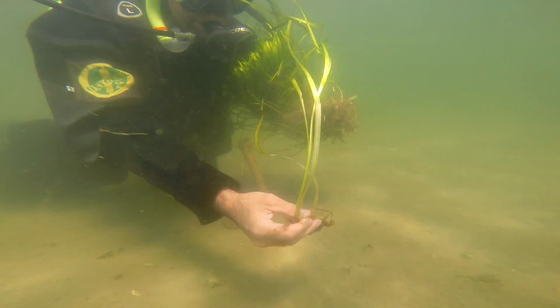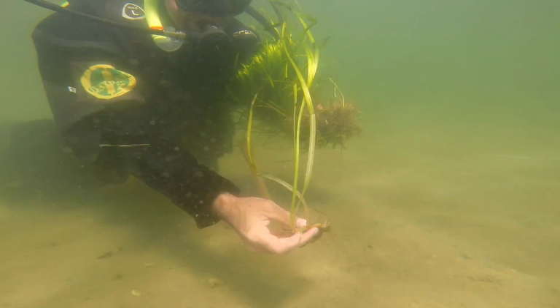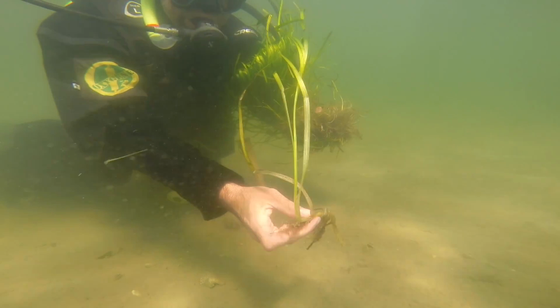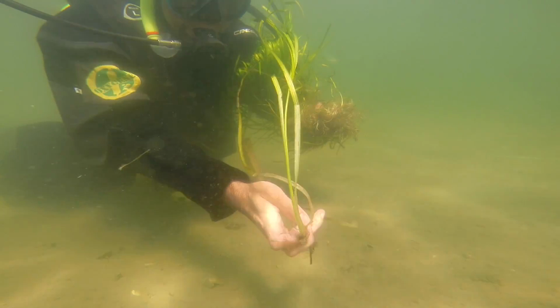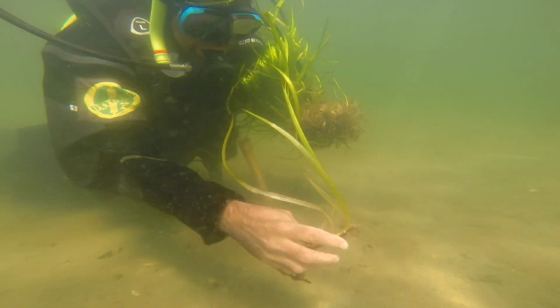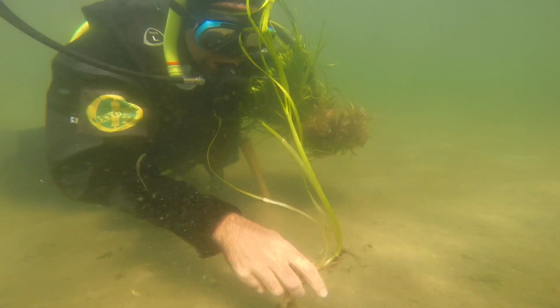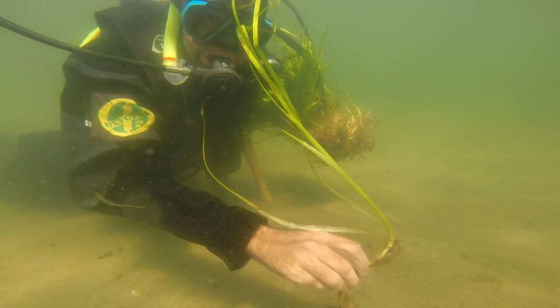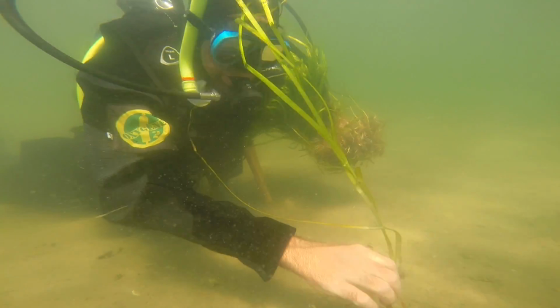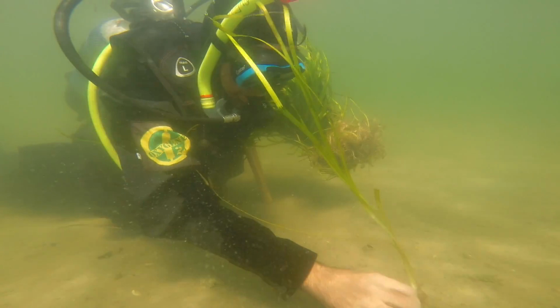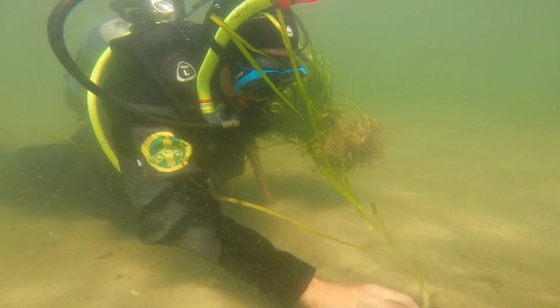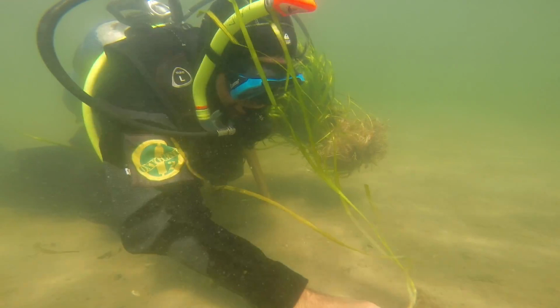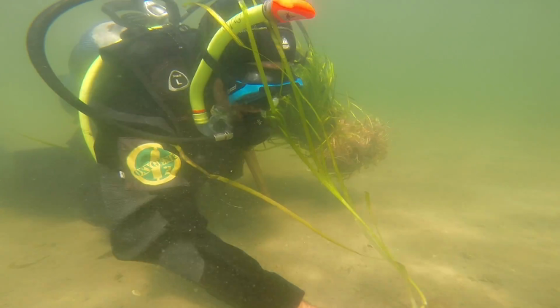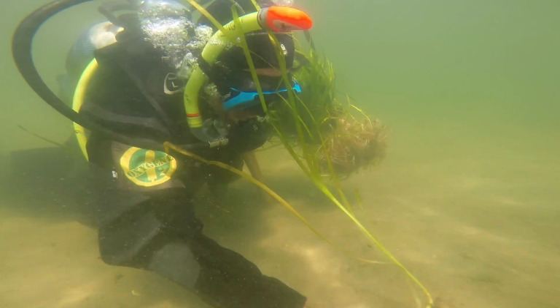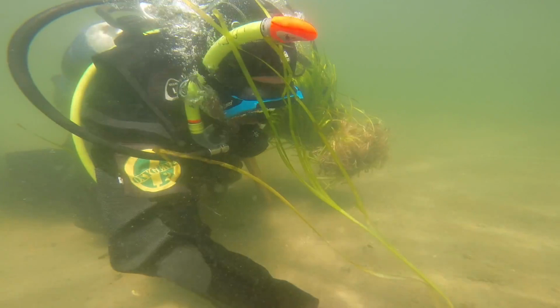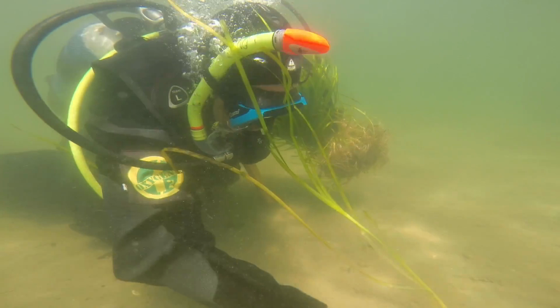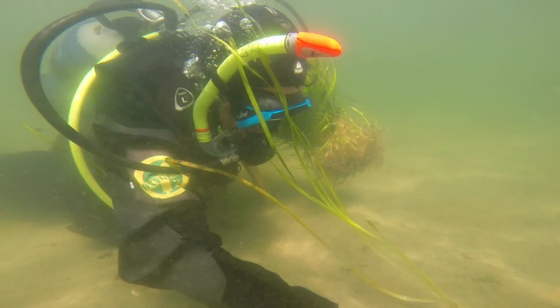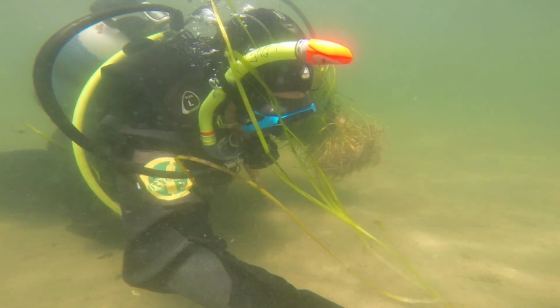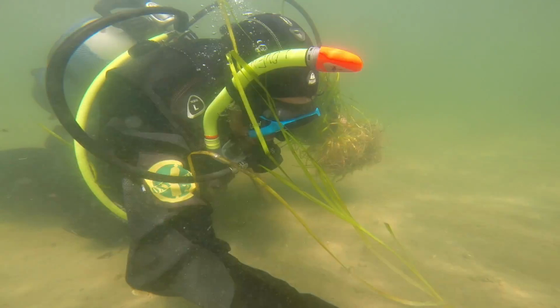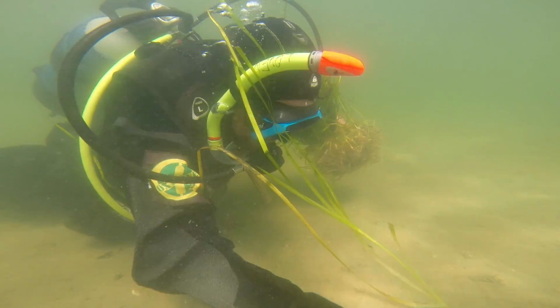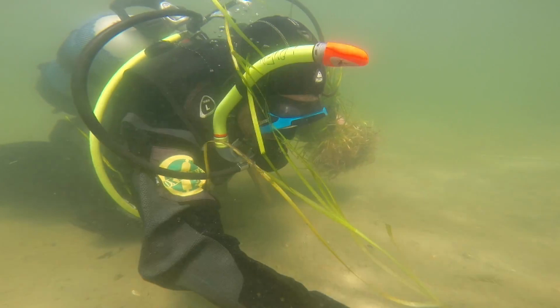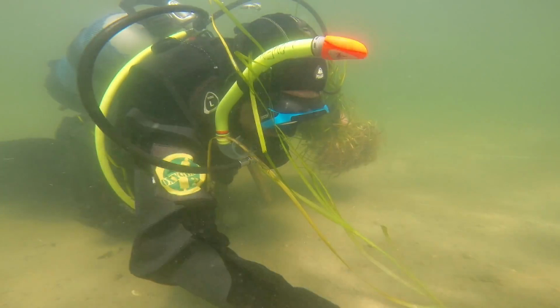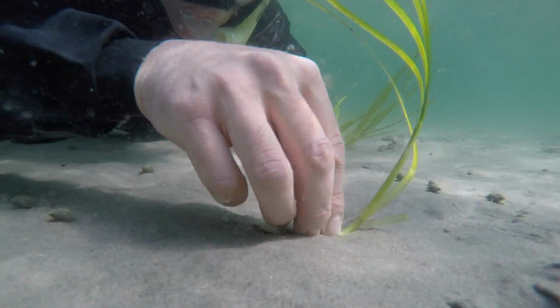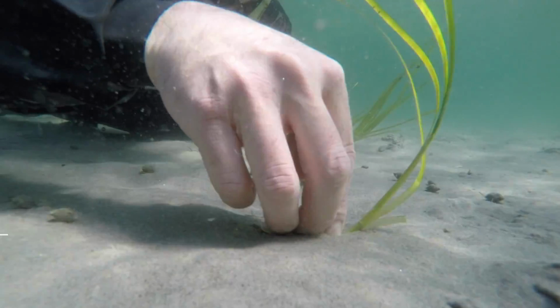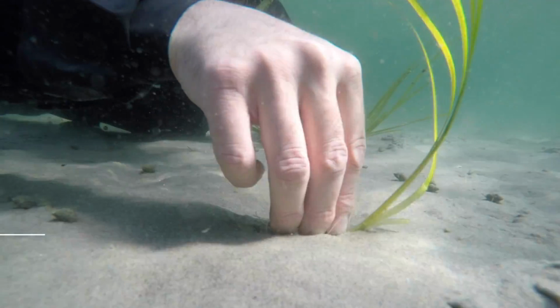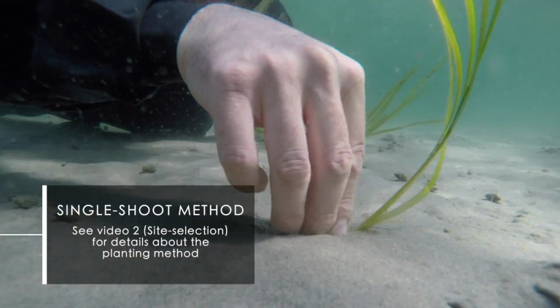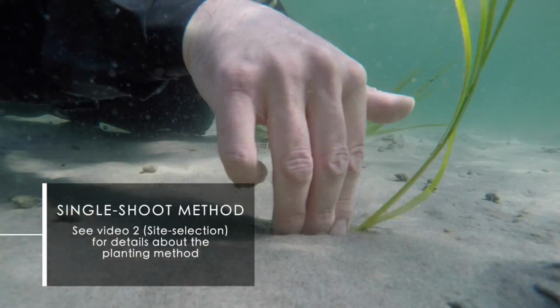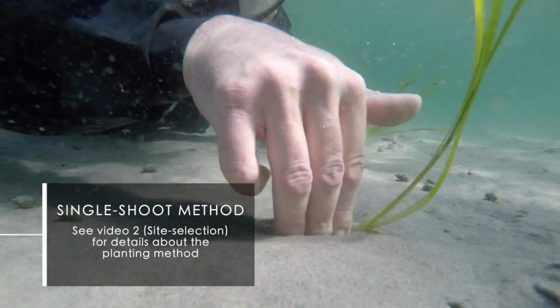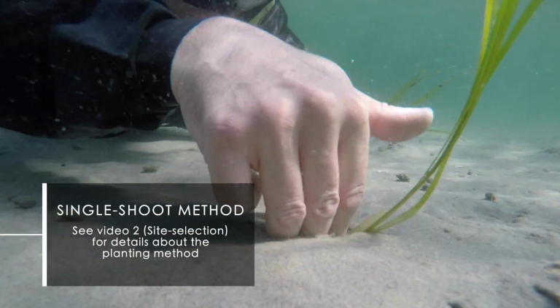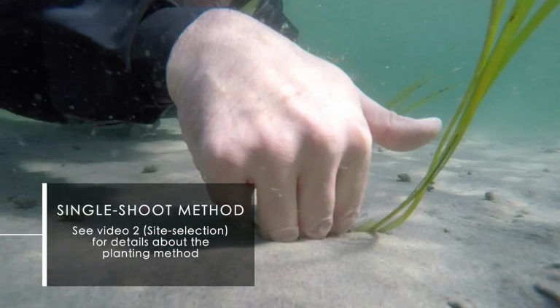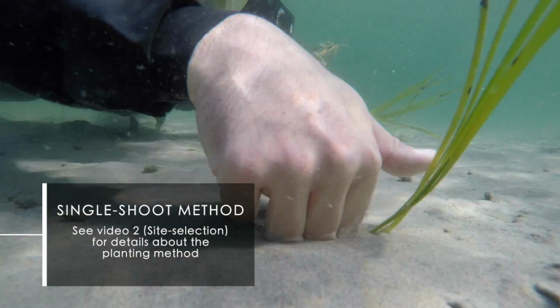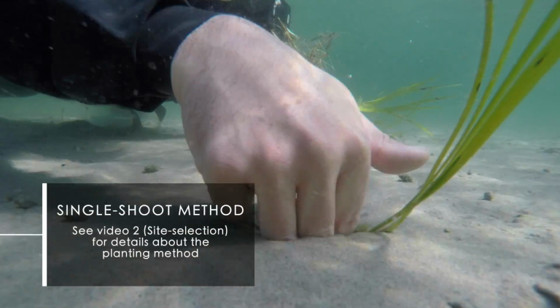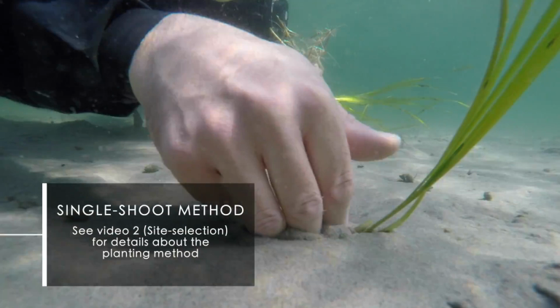For Swedish waters, we recommend using the single shoot method for restoration, where a single shoot is harvested without sediment and planted by hand. This method is presented and demonstrated in the second video on site selection.